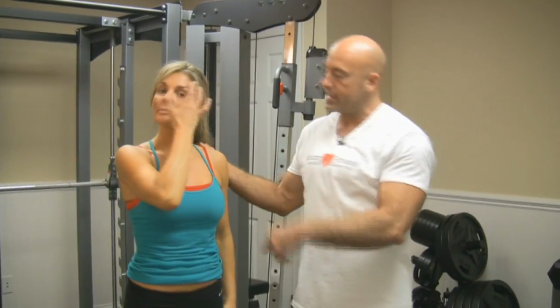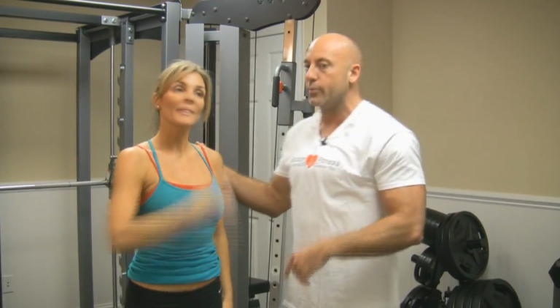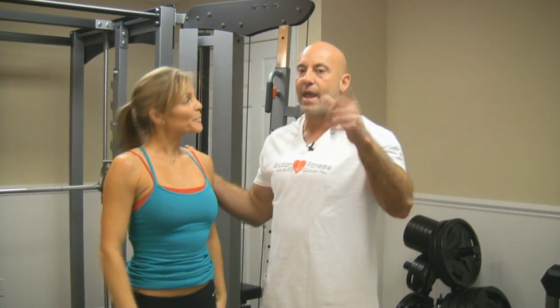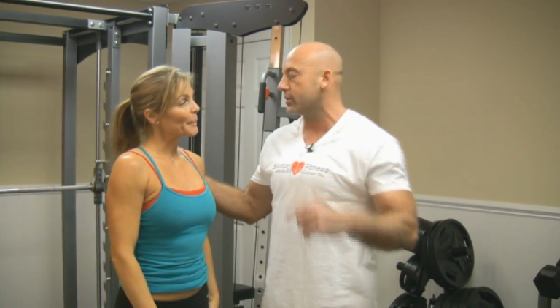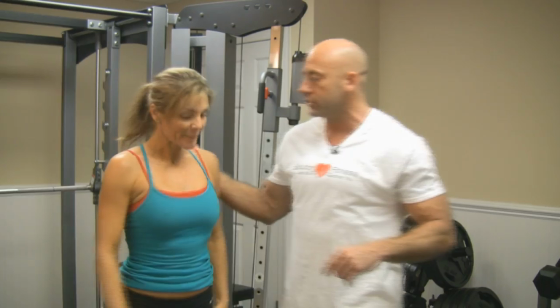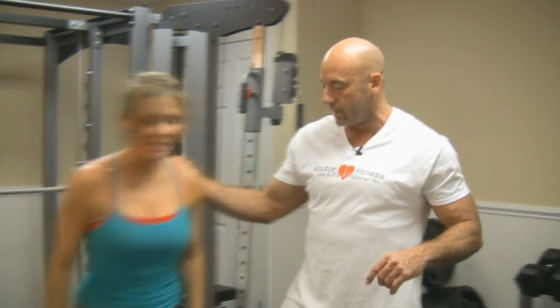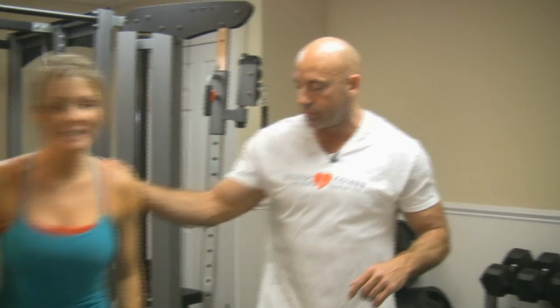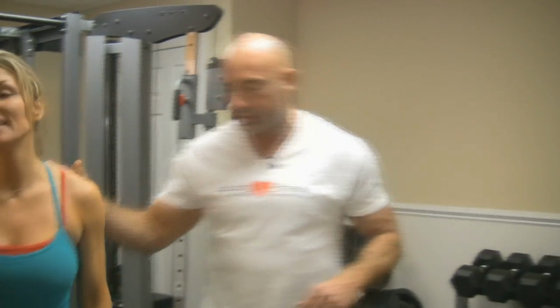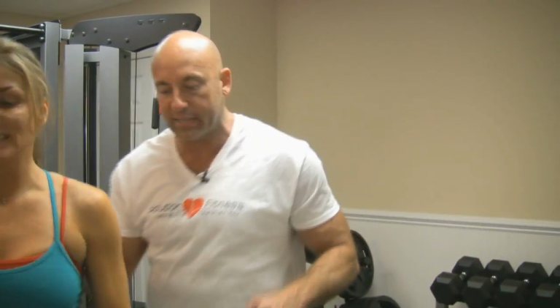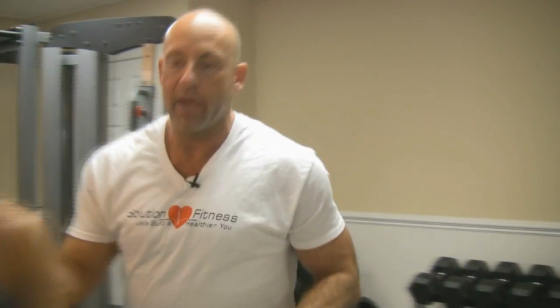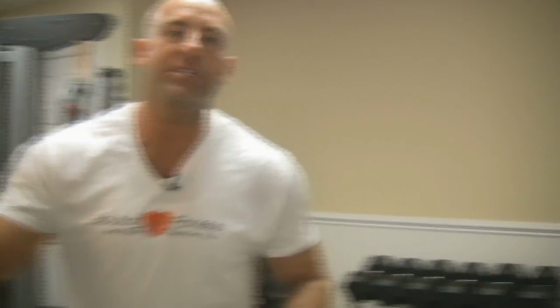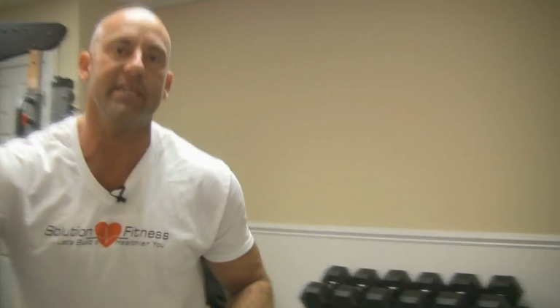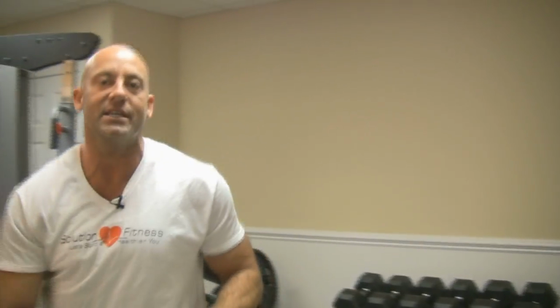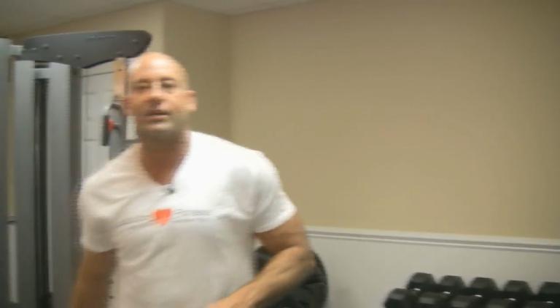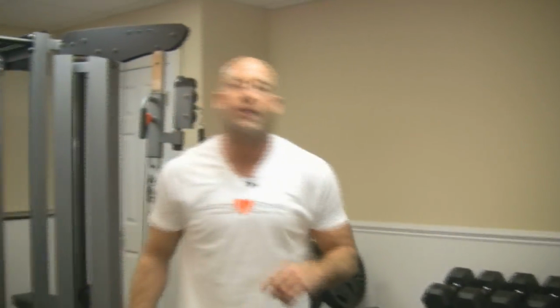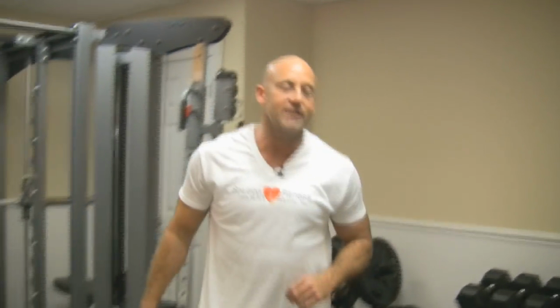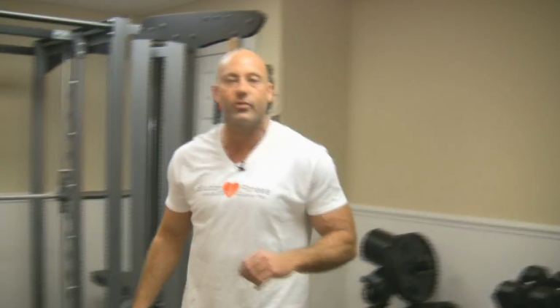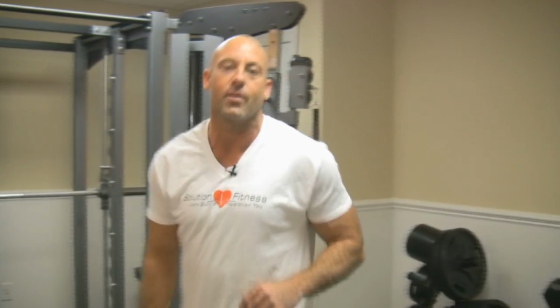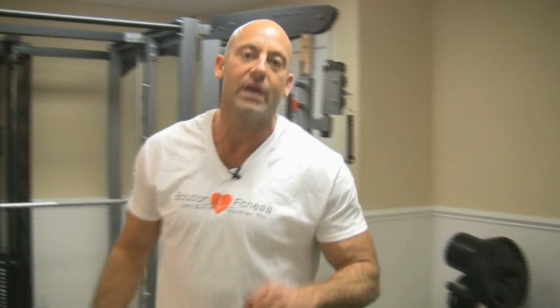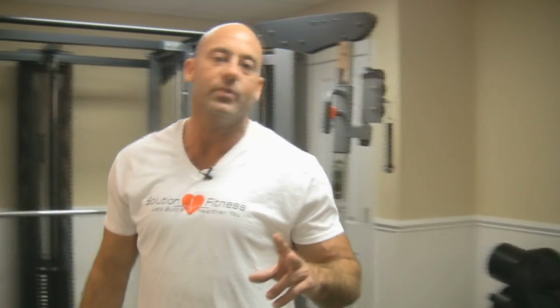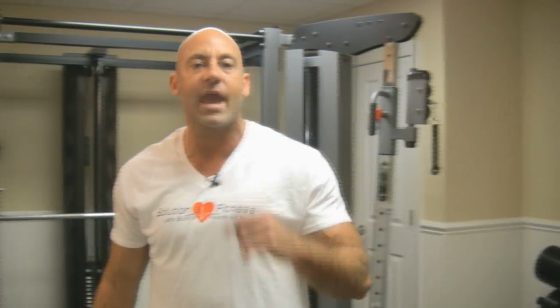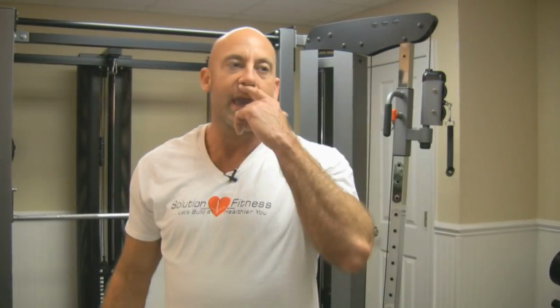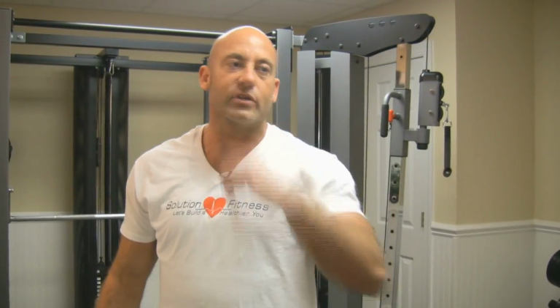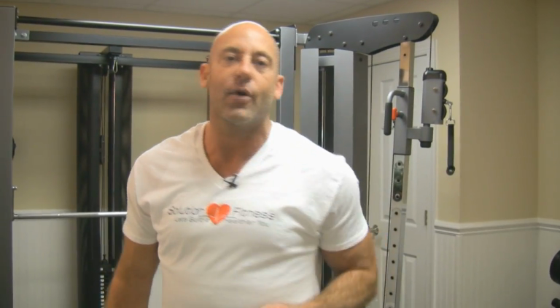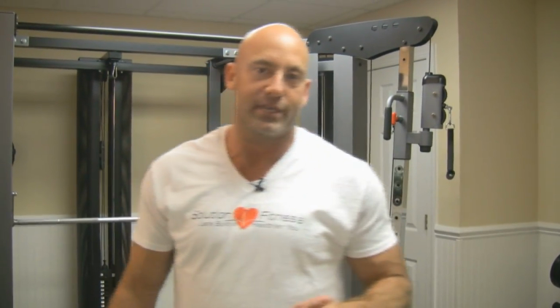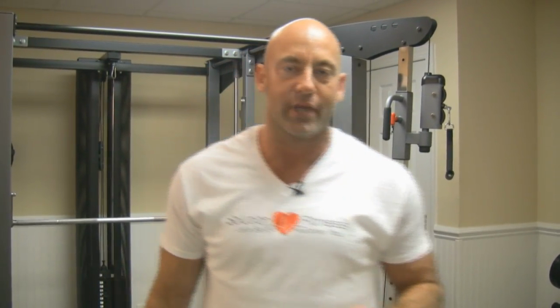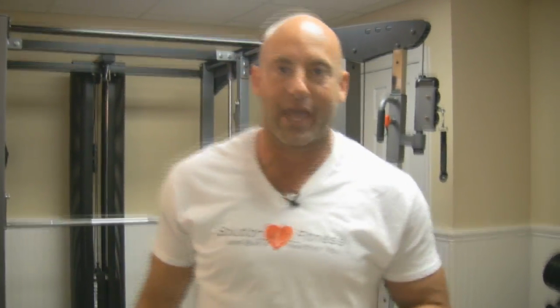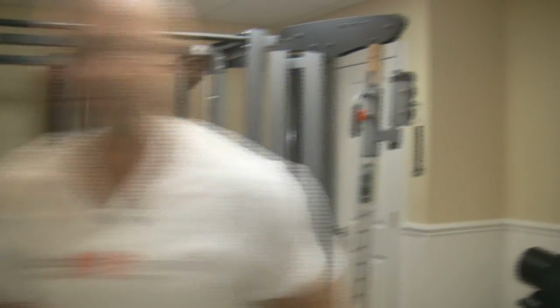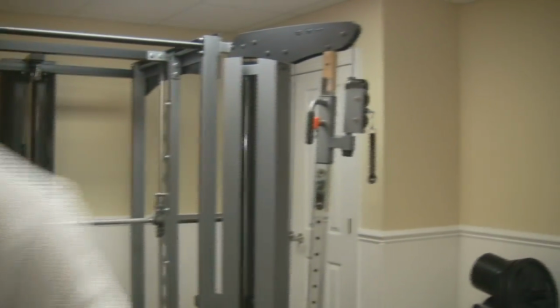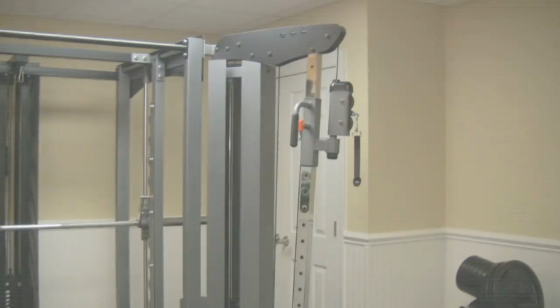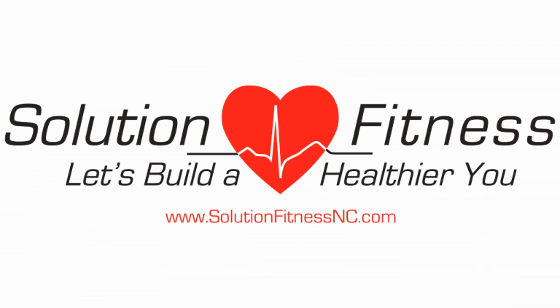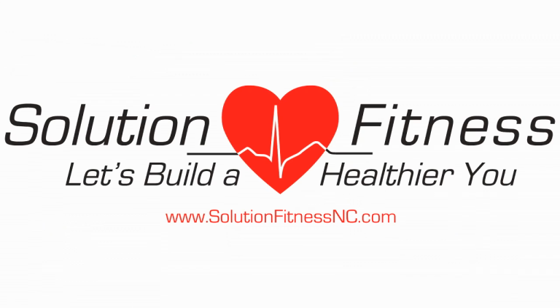Lori, thanks. I'm going to put you back out here, let you get a little bit of rest on your legs, and we're going to bring JC in. JC is a new client — he's been with me for about two months now, and we're going to see how well he can go through the leg workout.